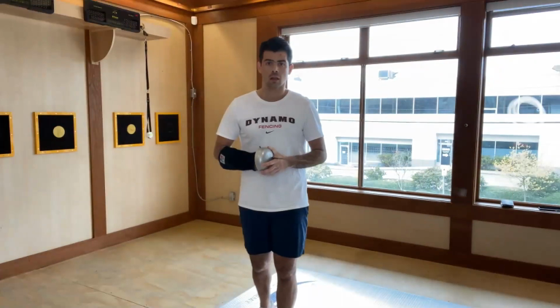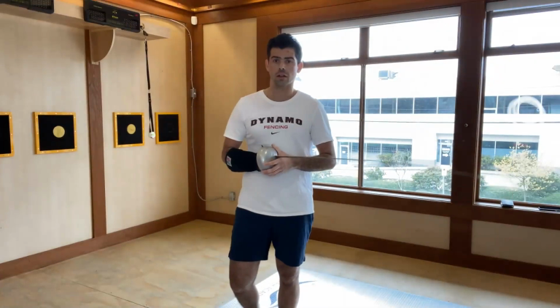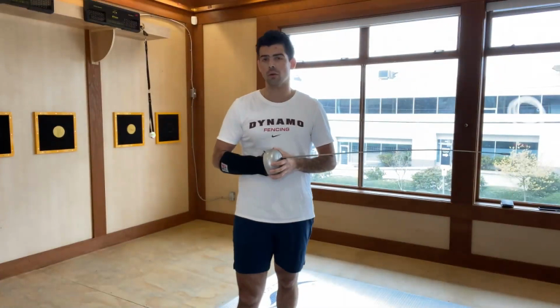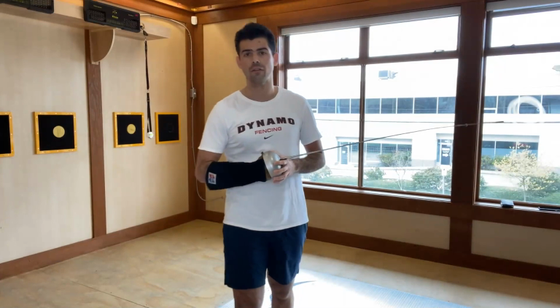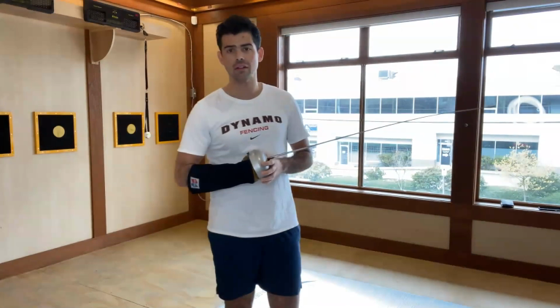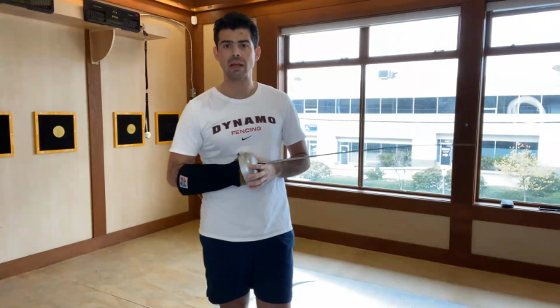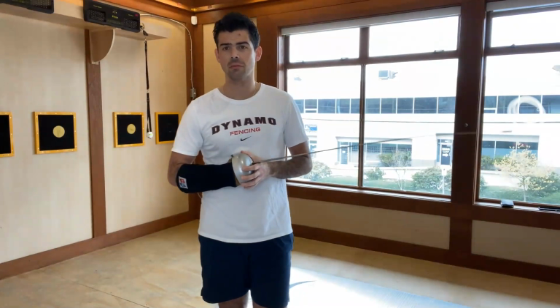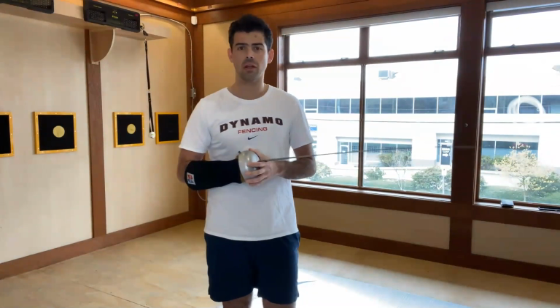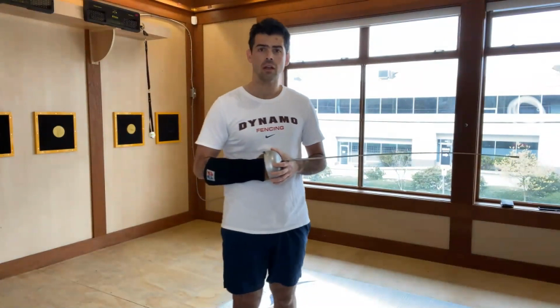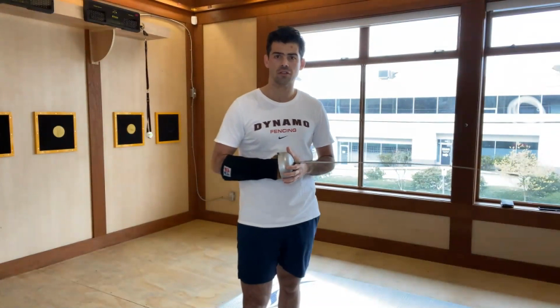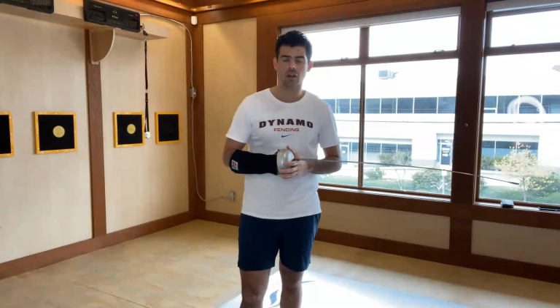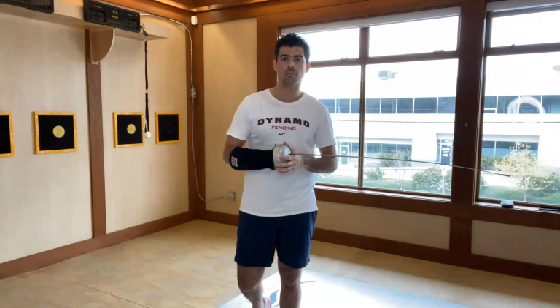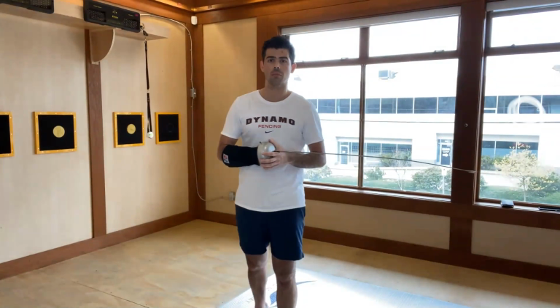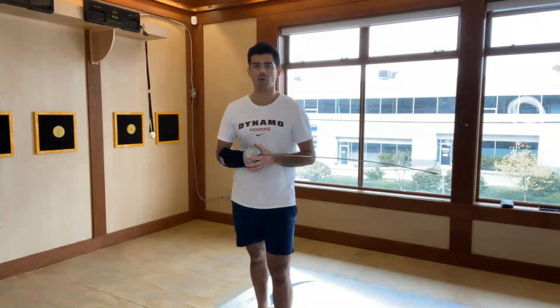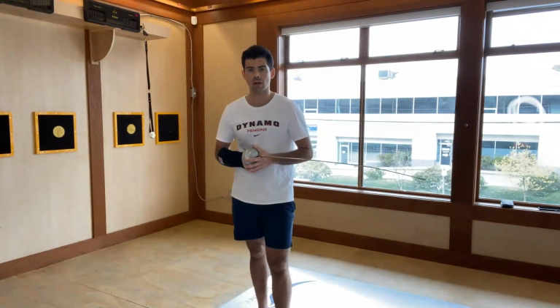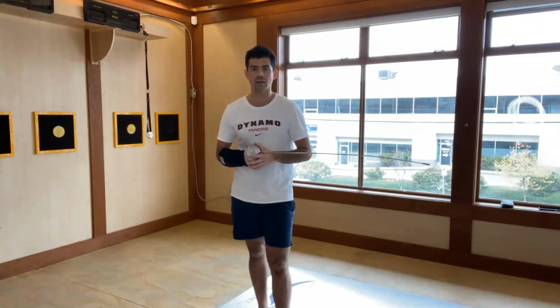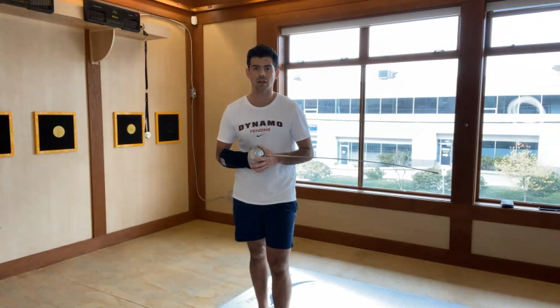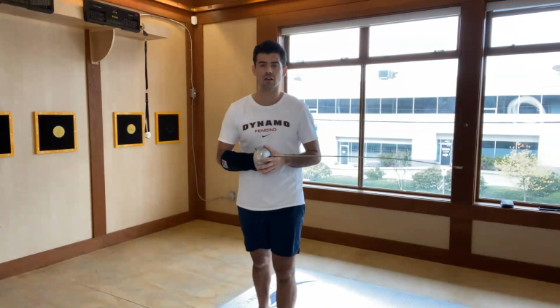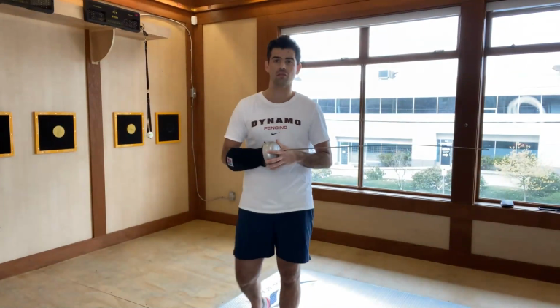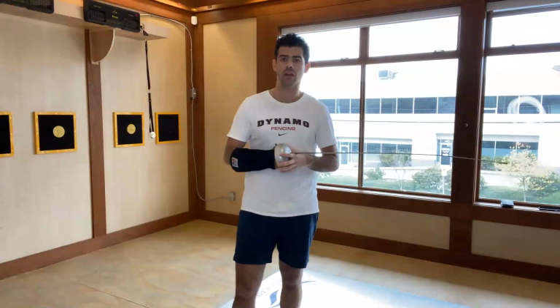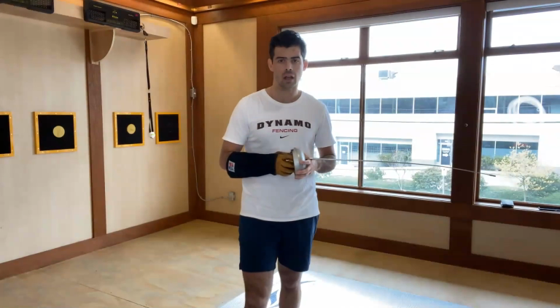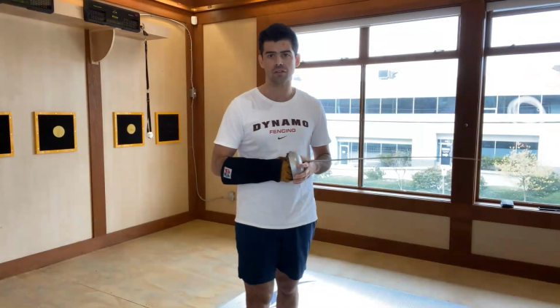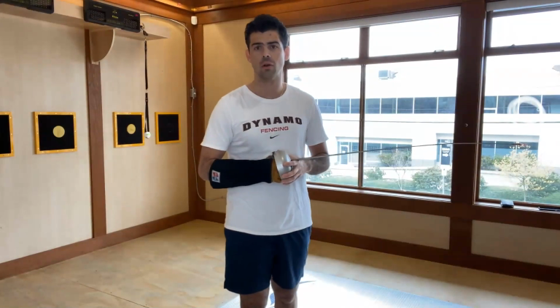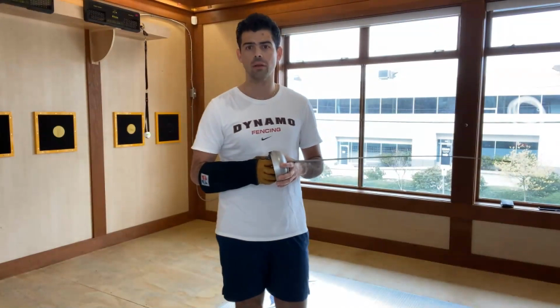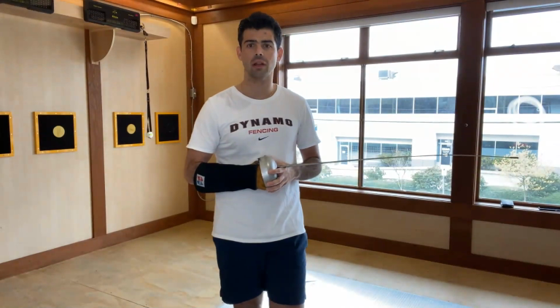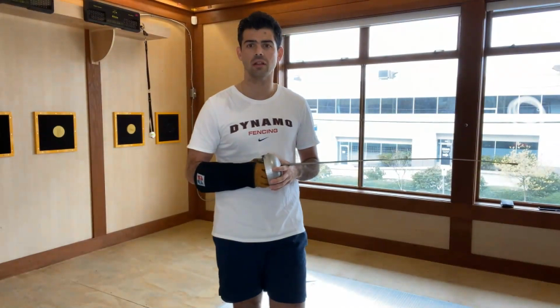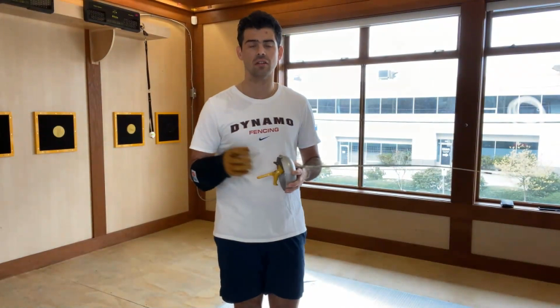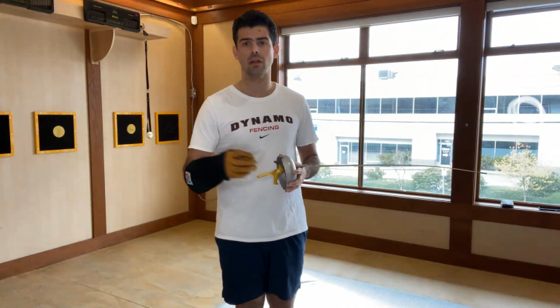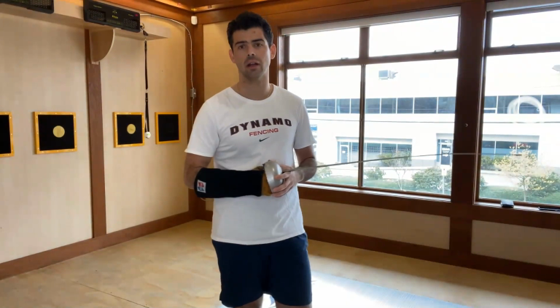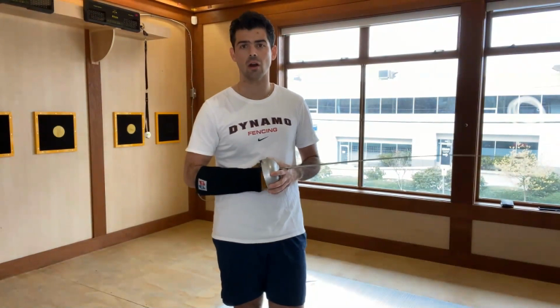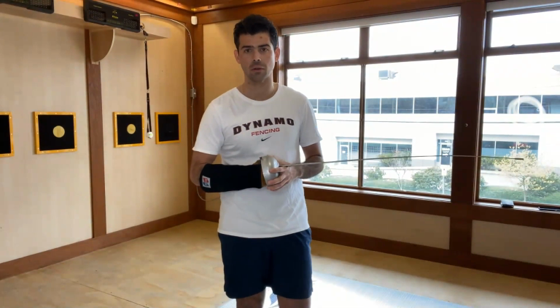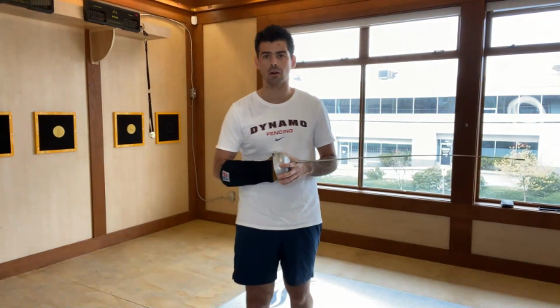Another good one I find is the pendulum swing — put the ball on one end and just let it swing, and just keep going, breaking the distance by not getting caught with the ball.